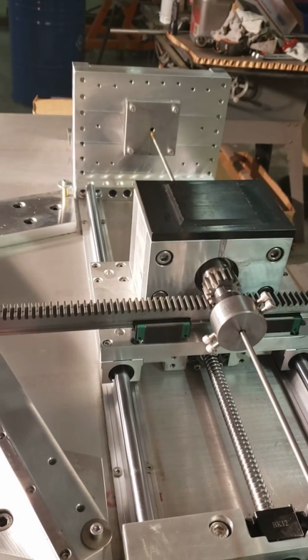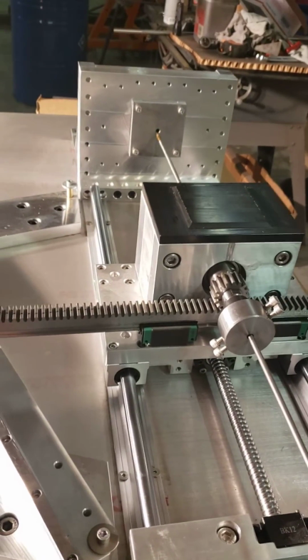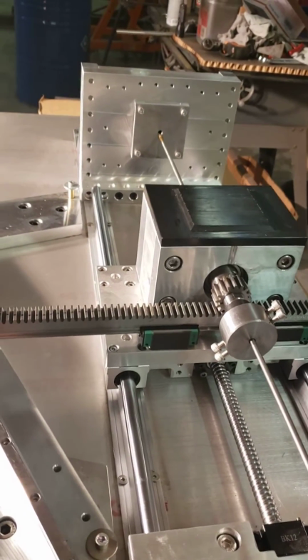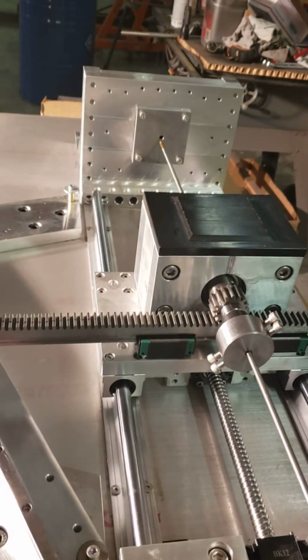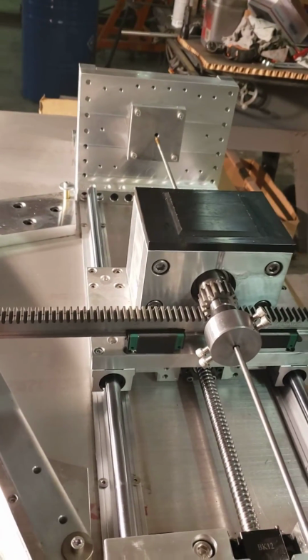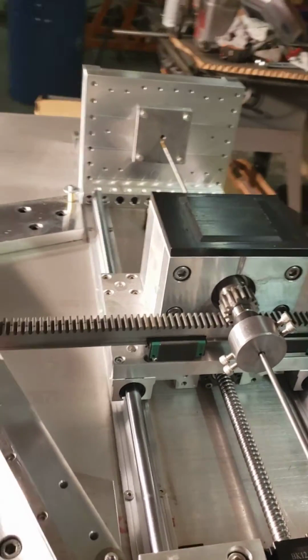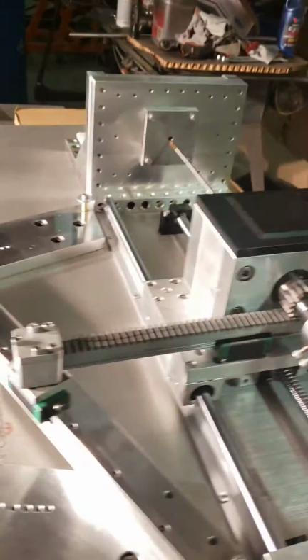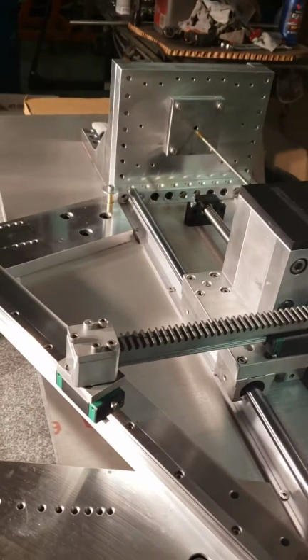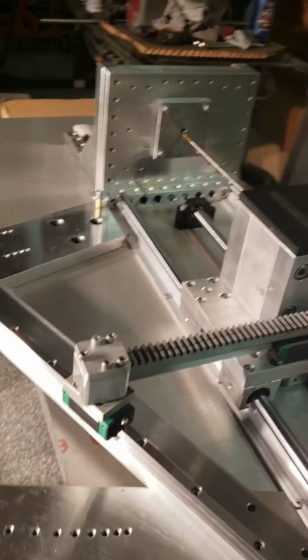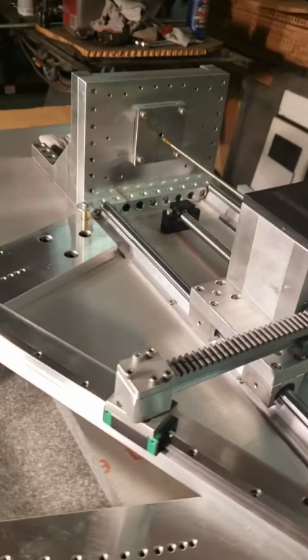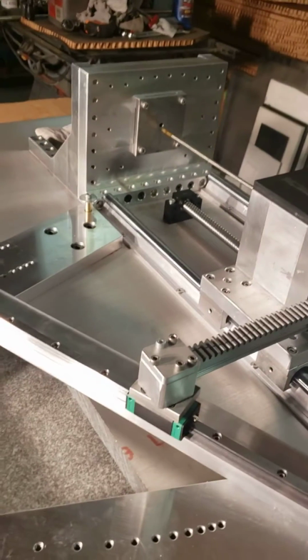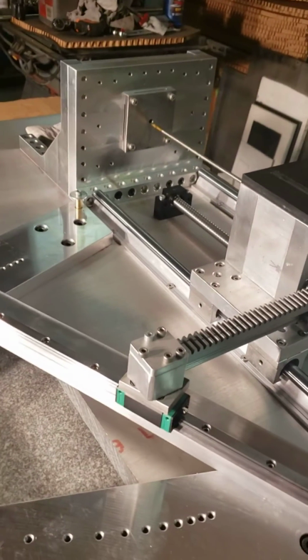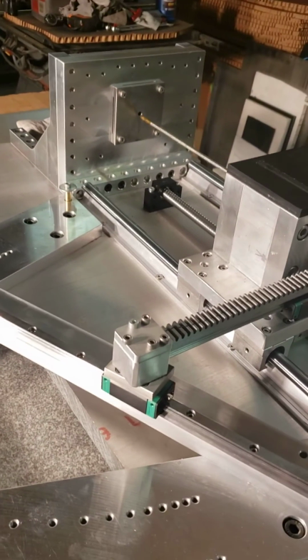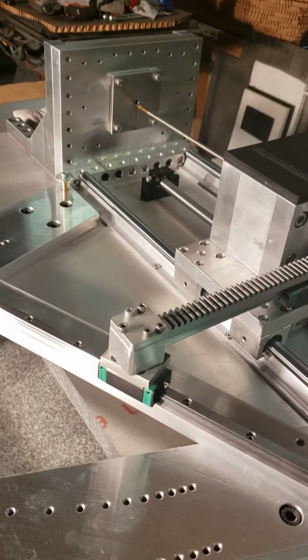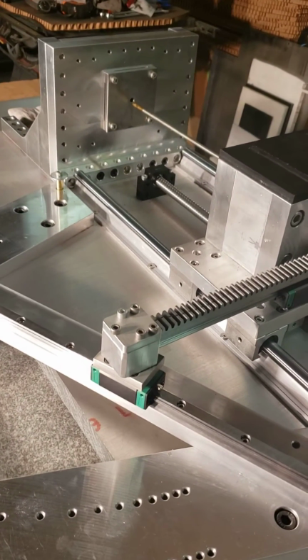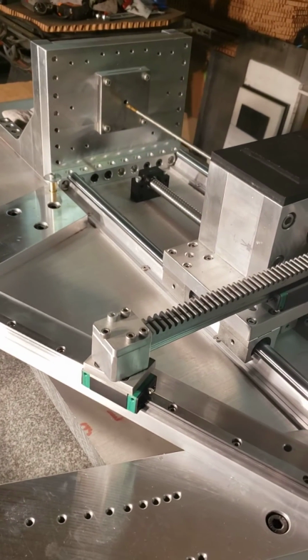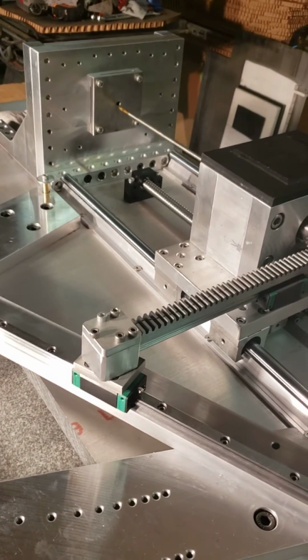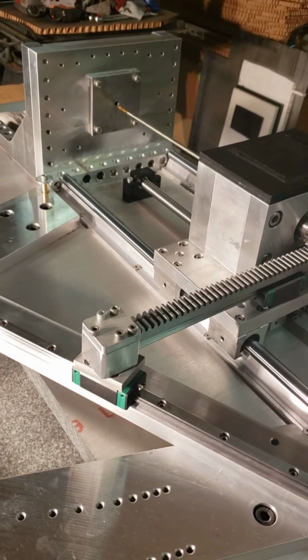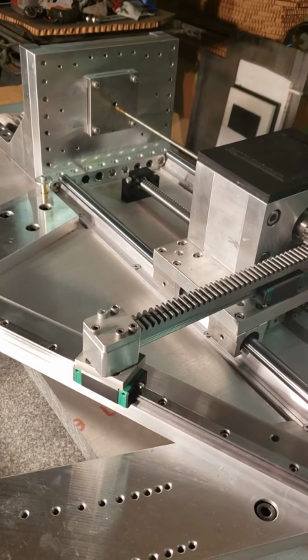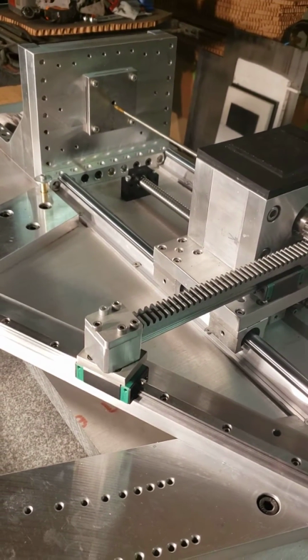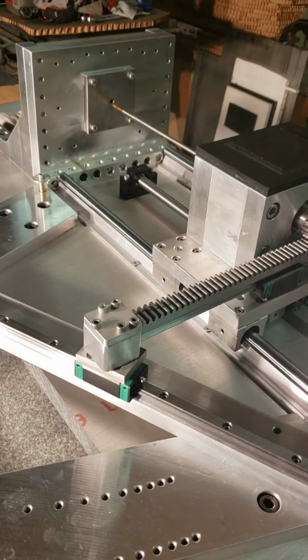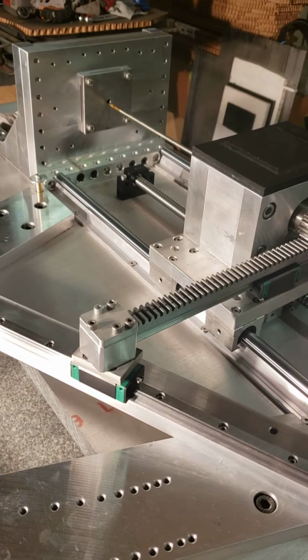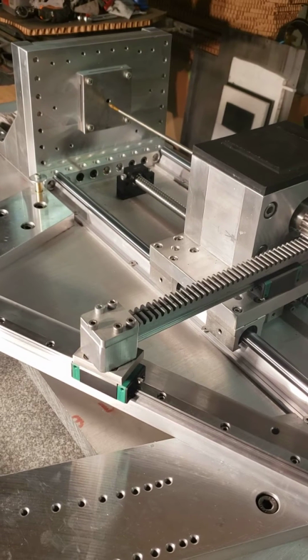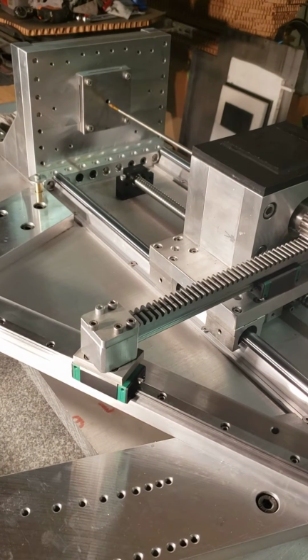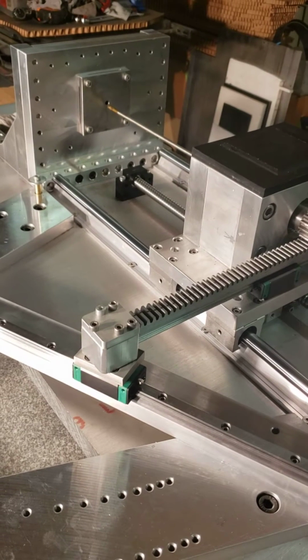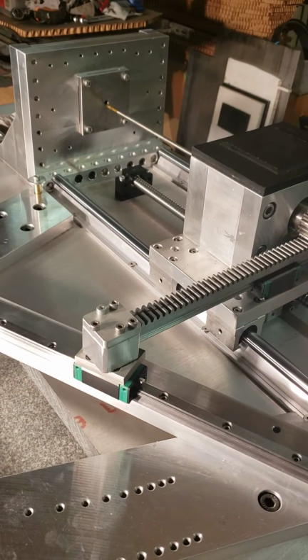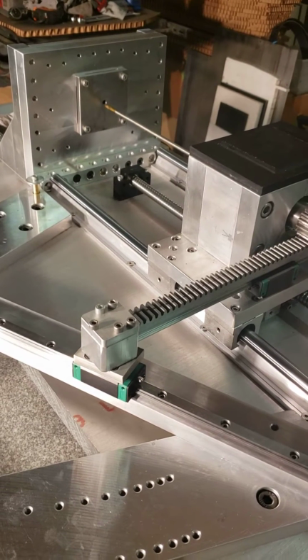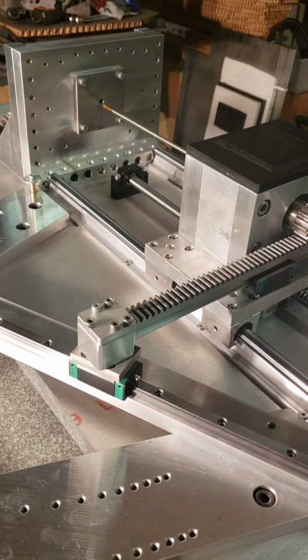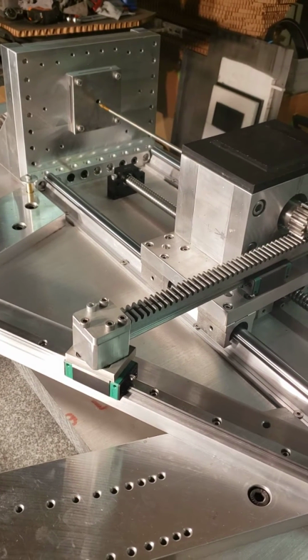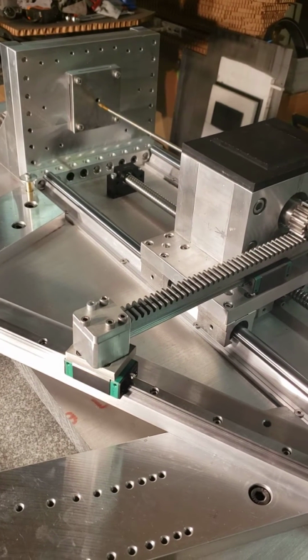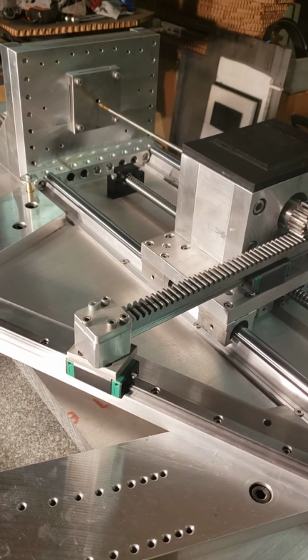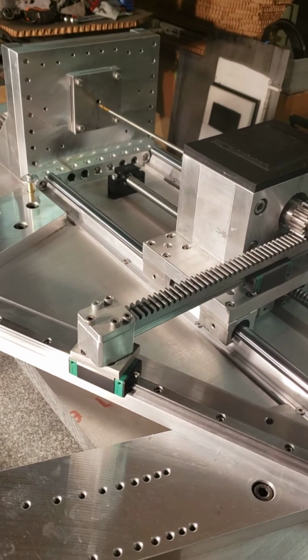This machine will do up to a 16-inch barrel as it's set, and it's easily expandable to do more. When I finish the bracing on it, it should also be capable of doing push-button rifling with the solid rods to push the button through.